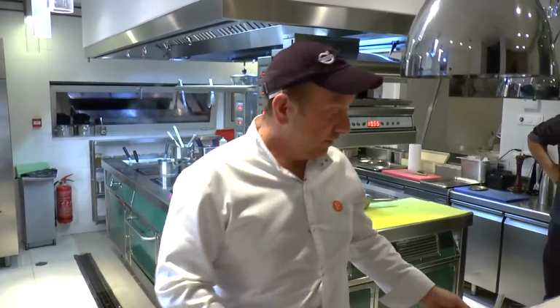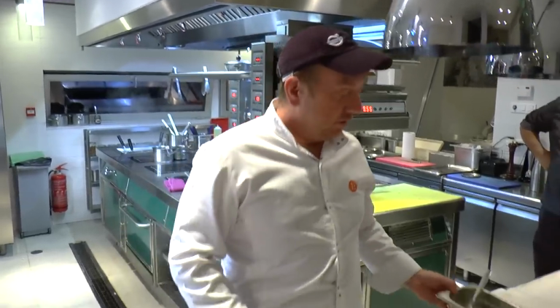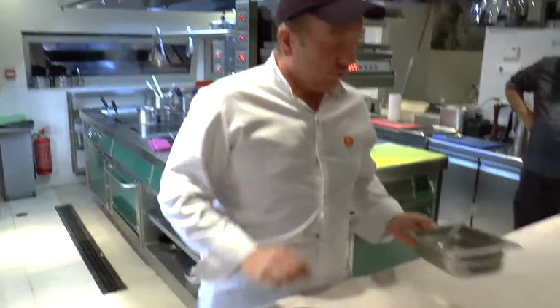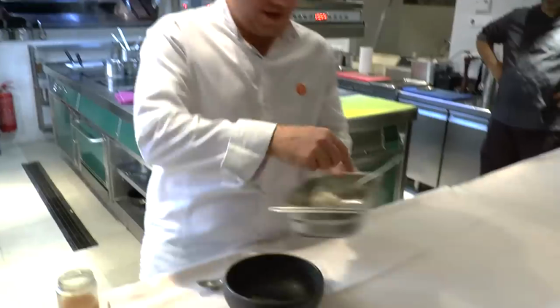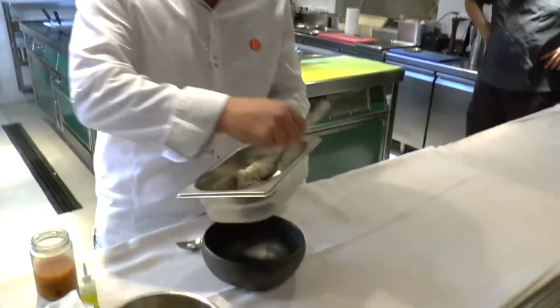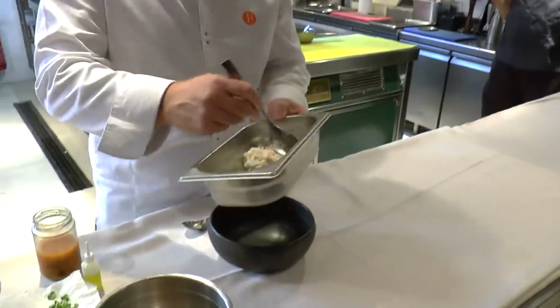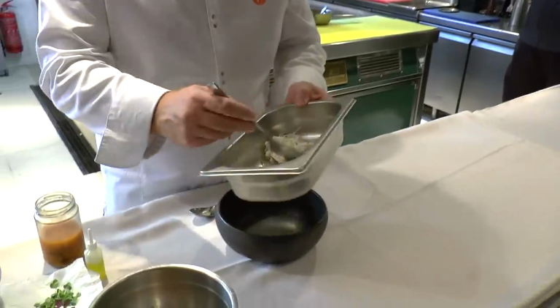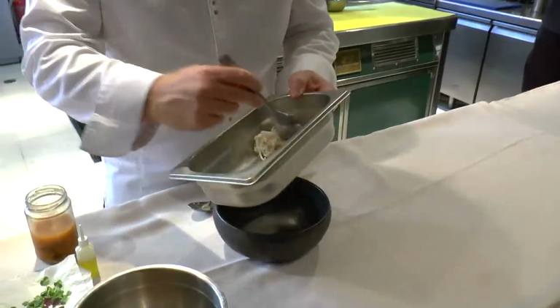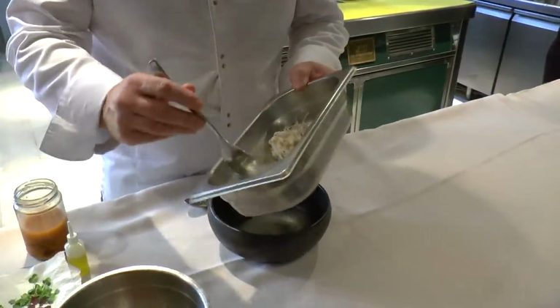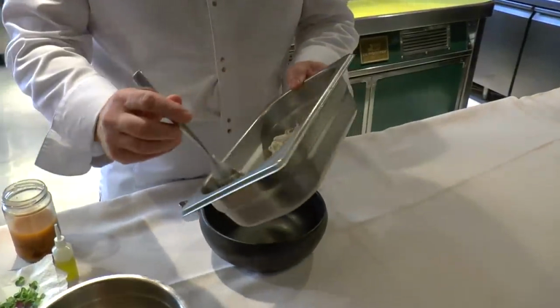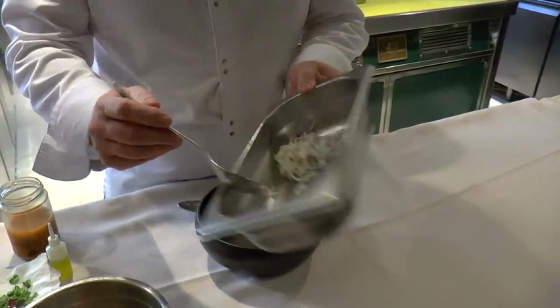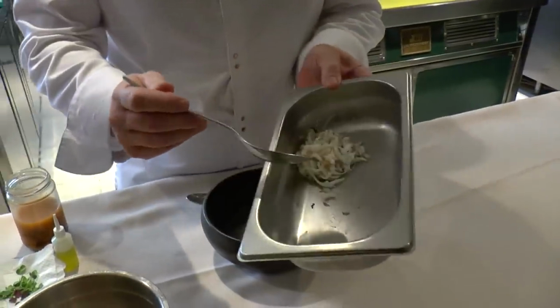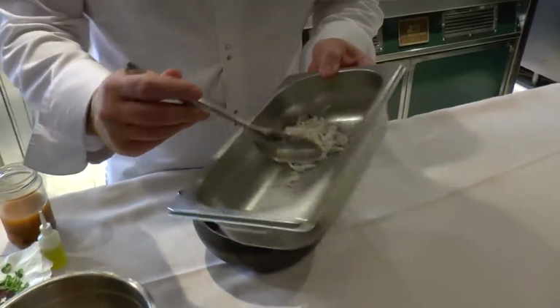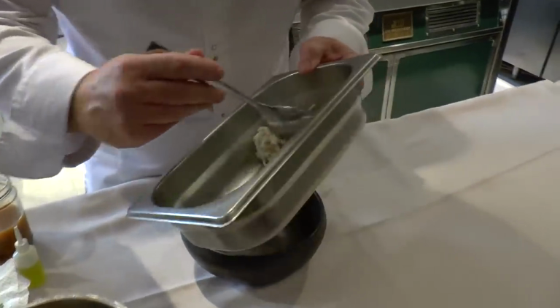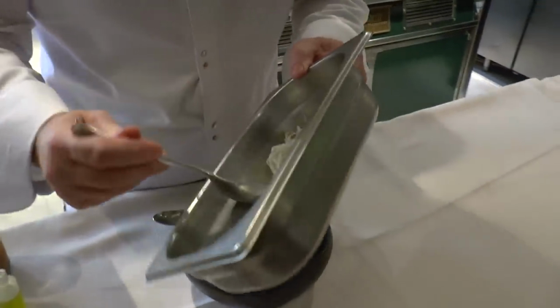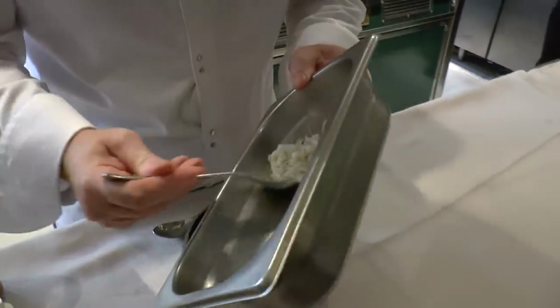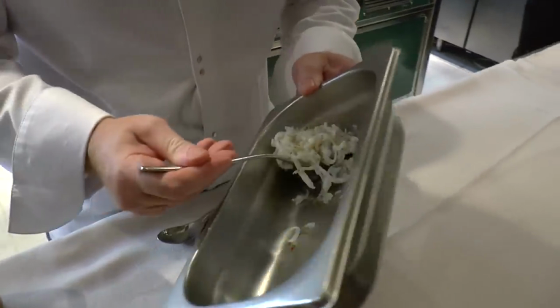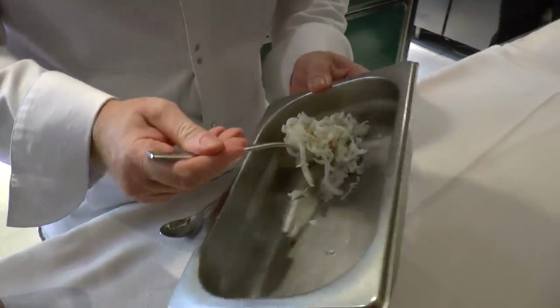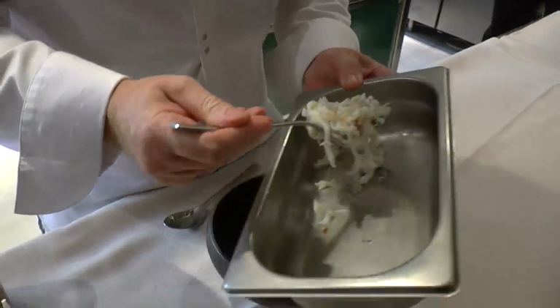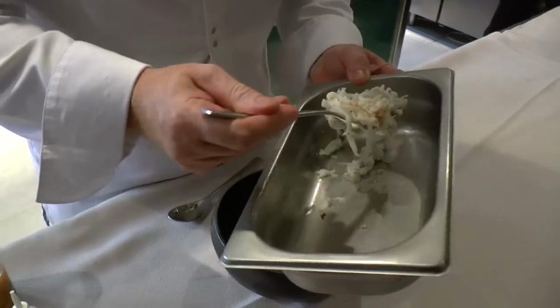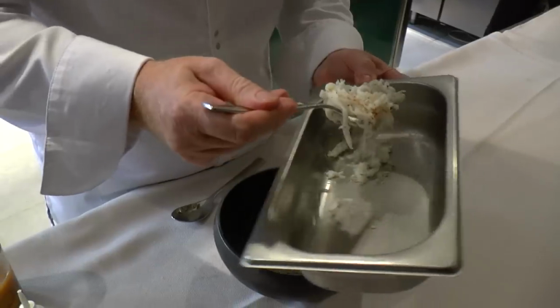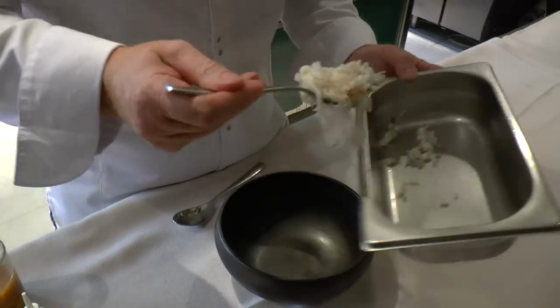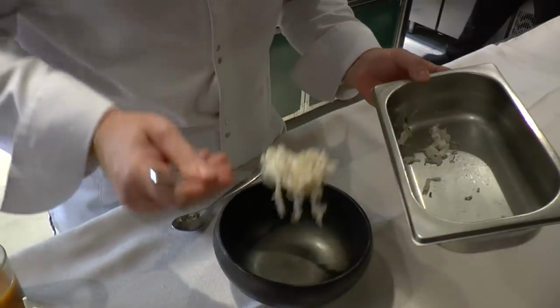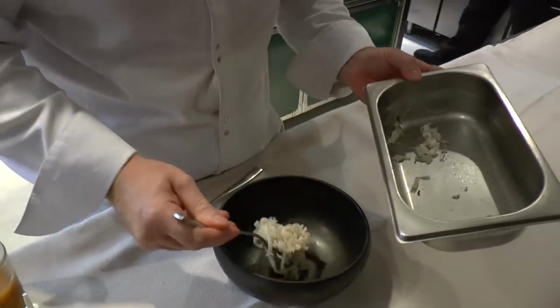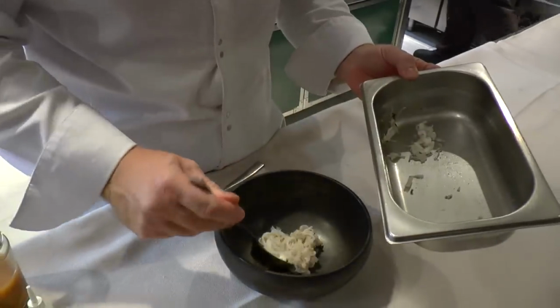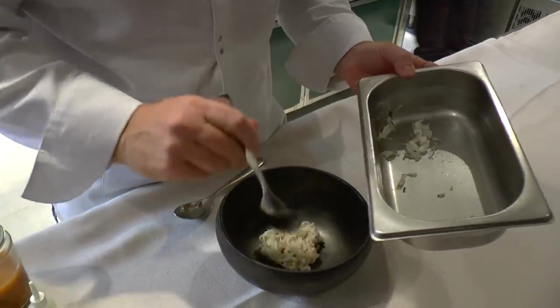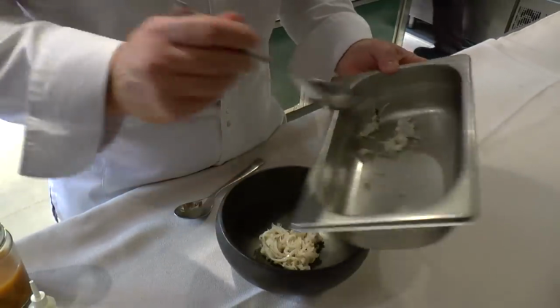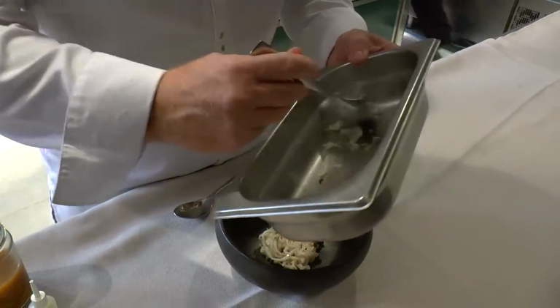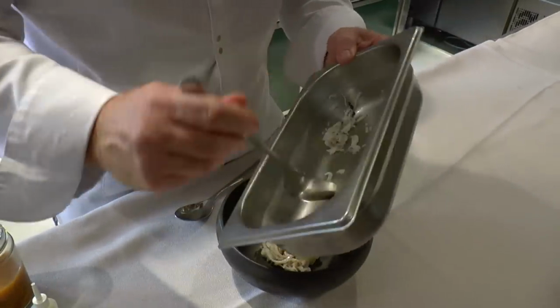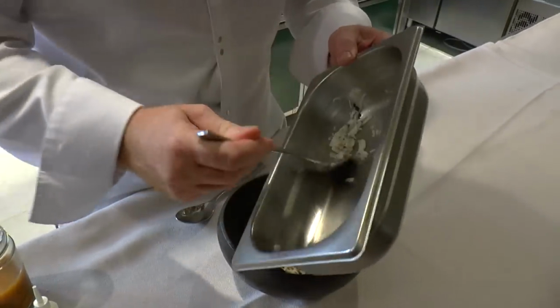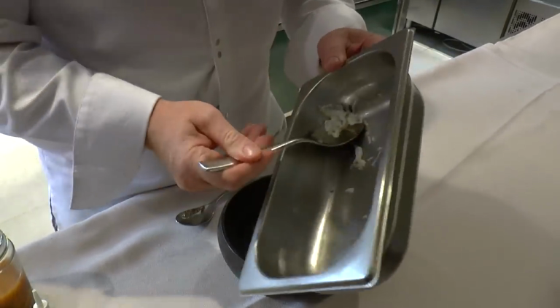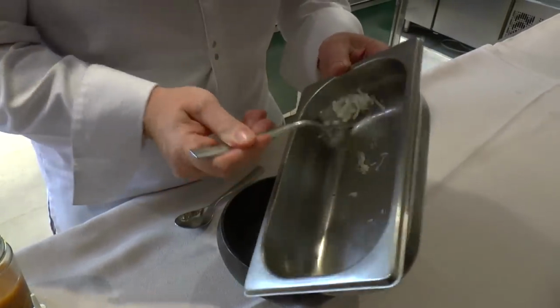So we have a tagliolini of squid — it's a squid very thin cut — so we put it on the plate.